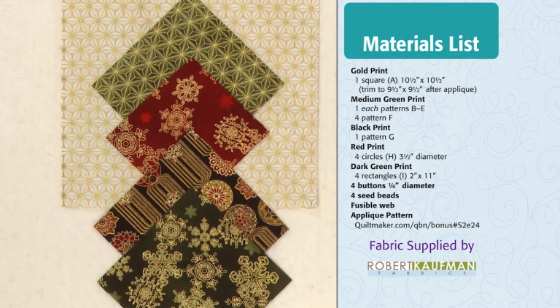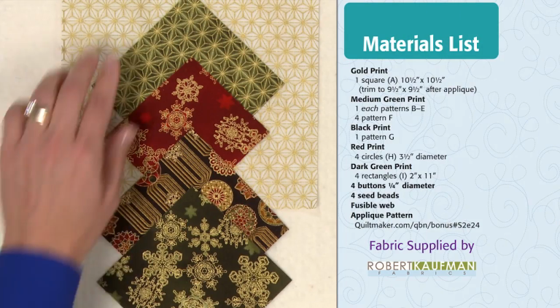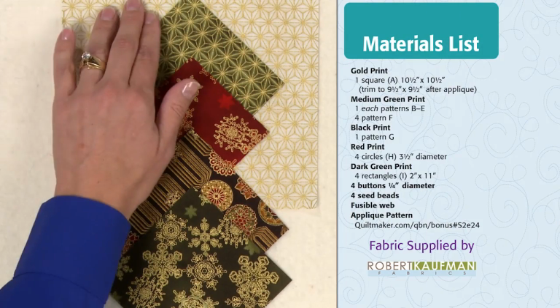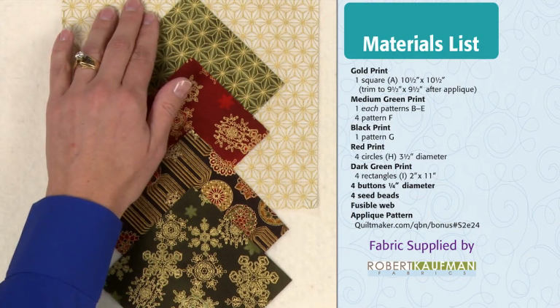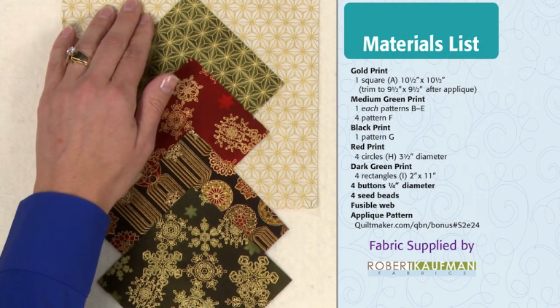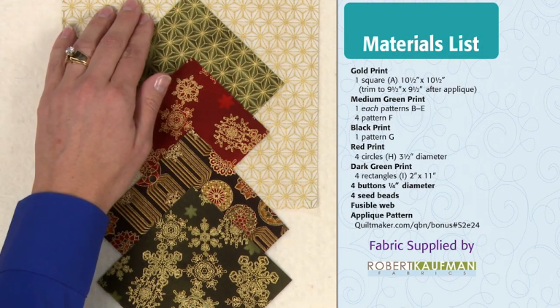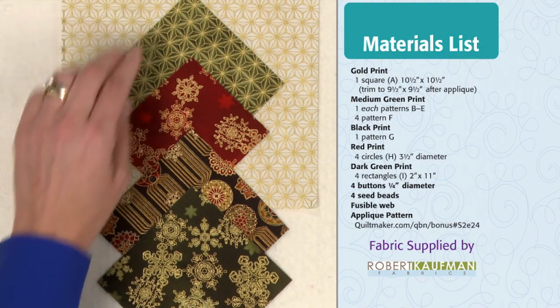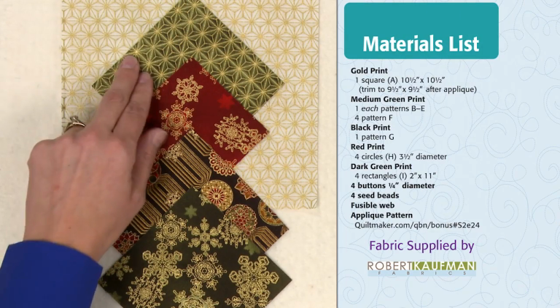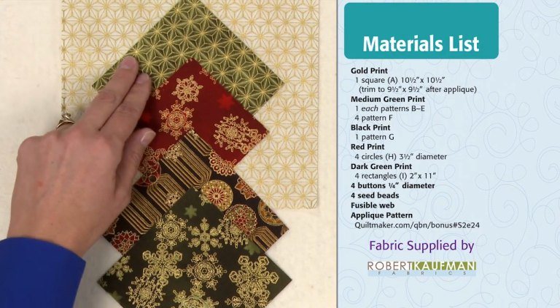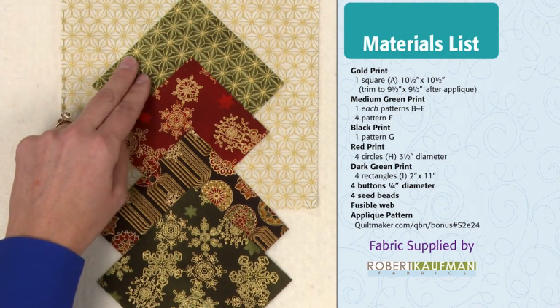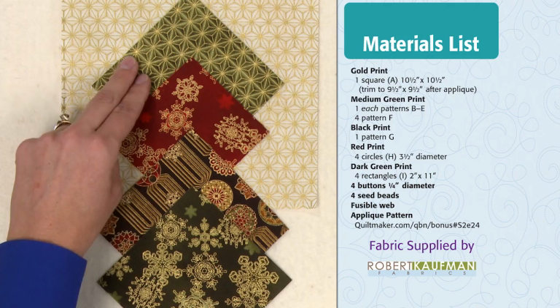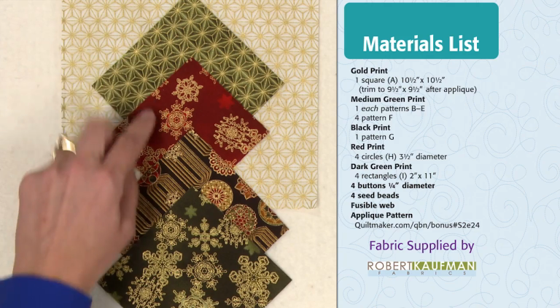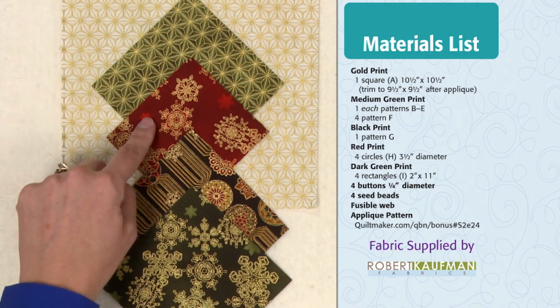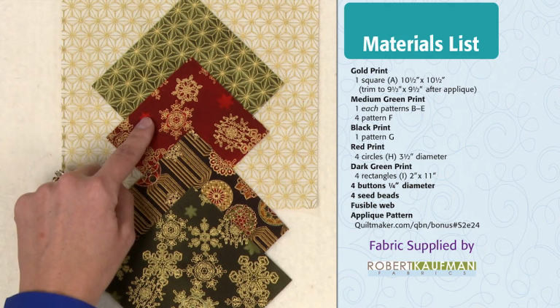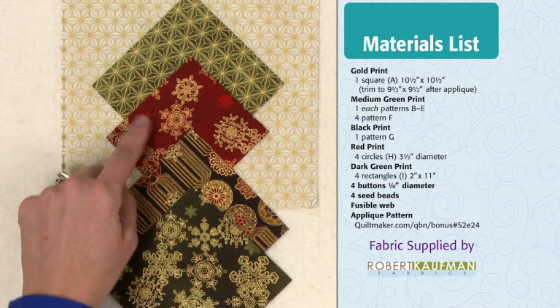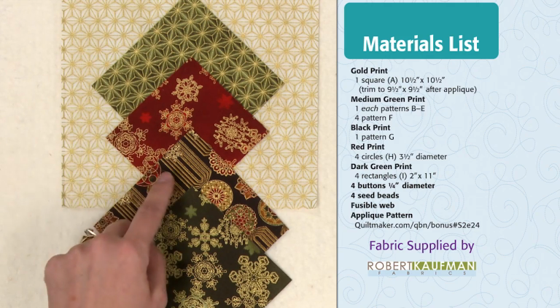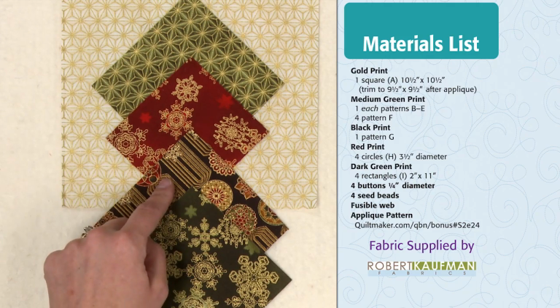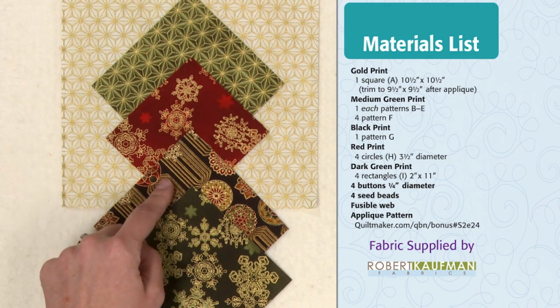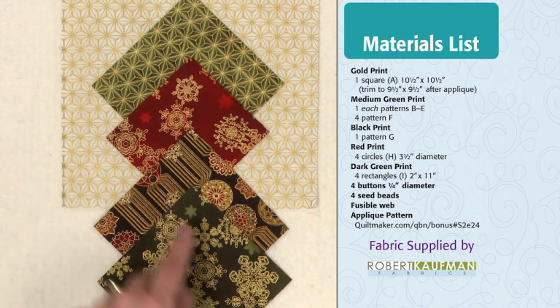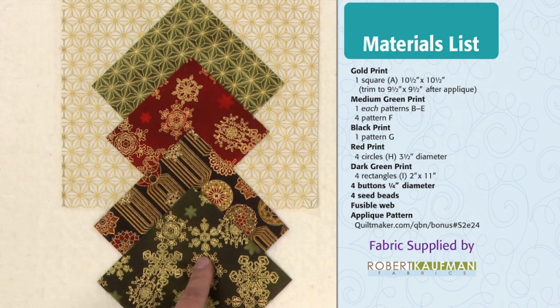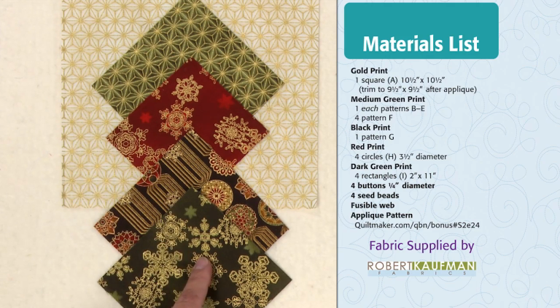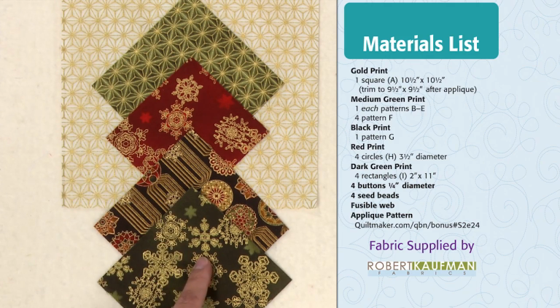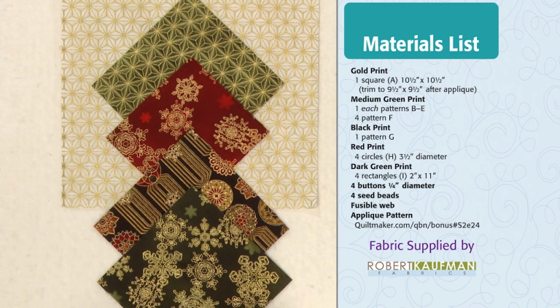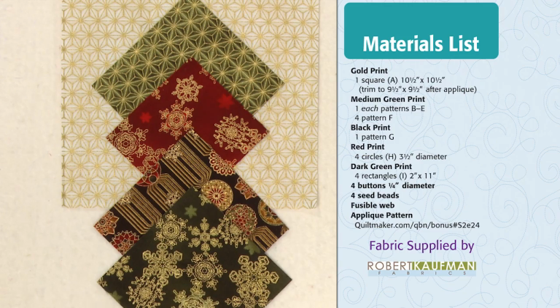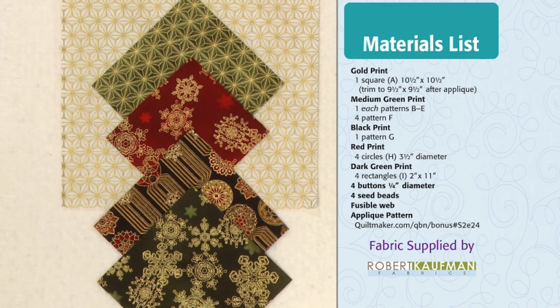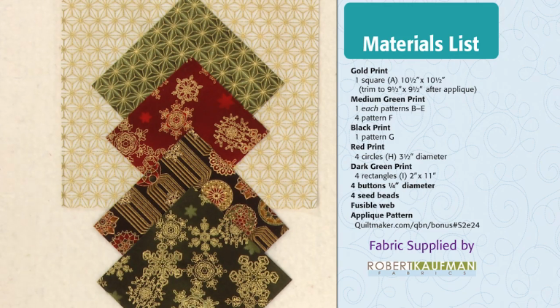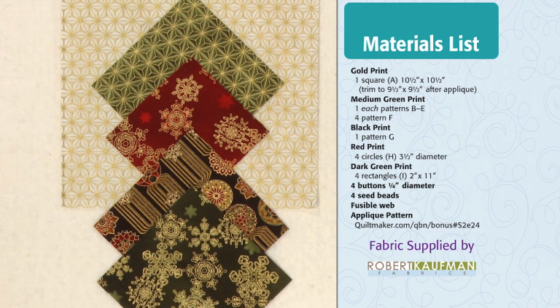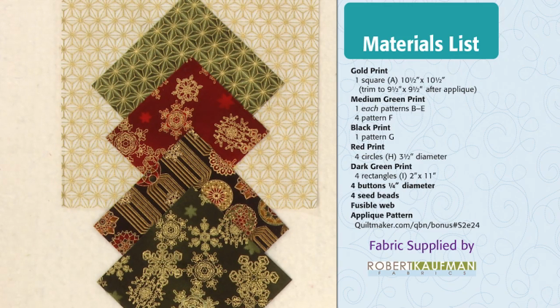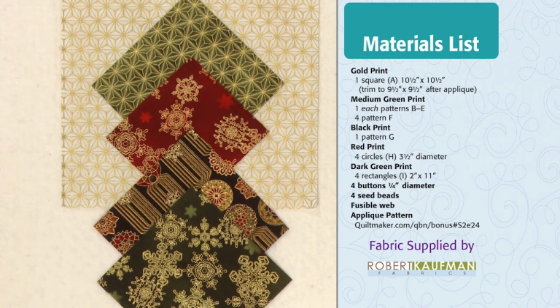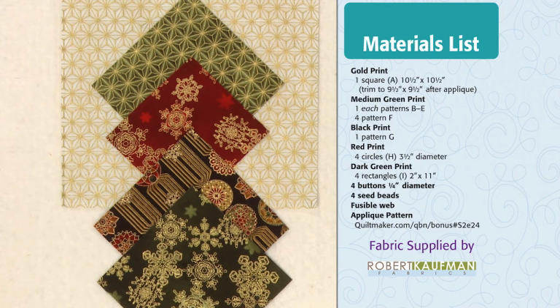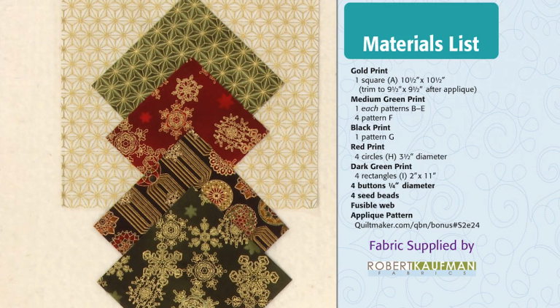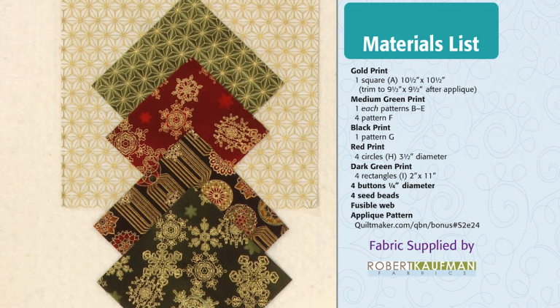For this block, you'll need a background fabric, a fabric for the stems and leaves, one for flowers, one for the flower pot, and another for the border. The cutting dimensions and everything you'll need to make this 12-inch block are on your screen.